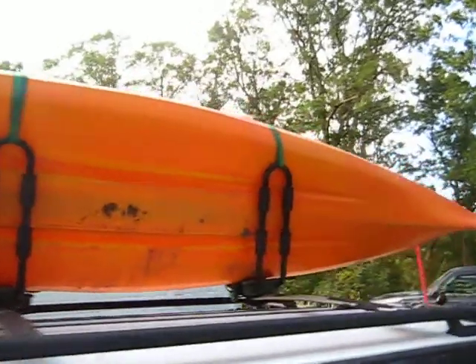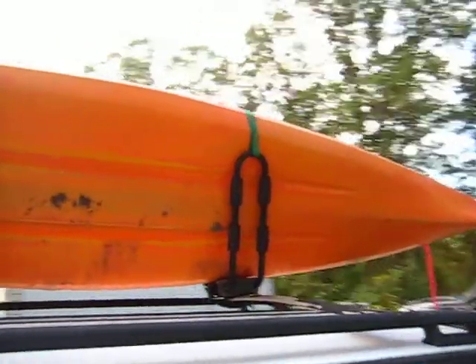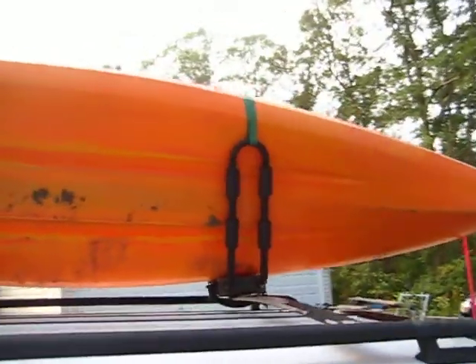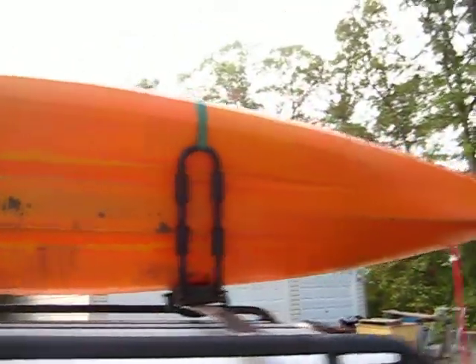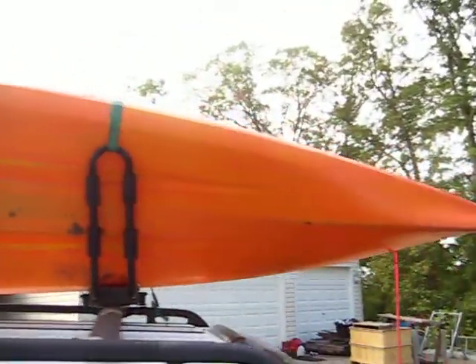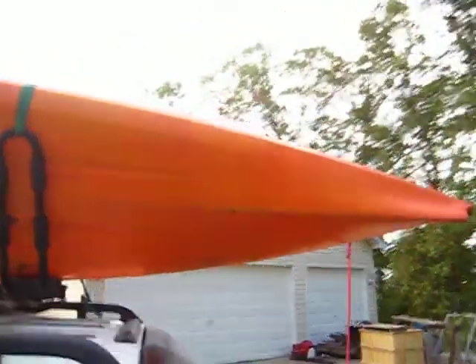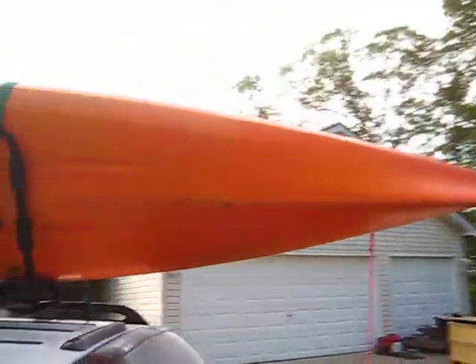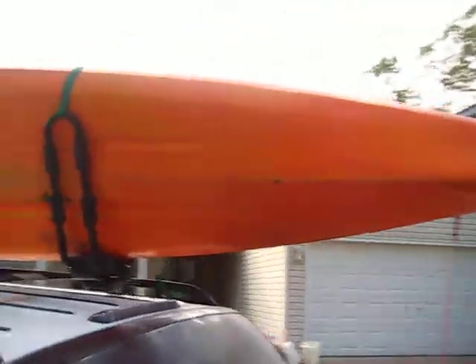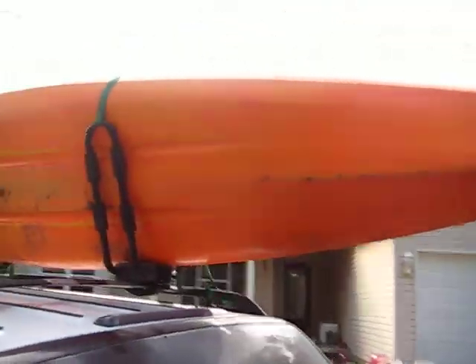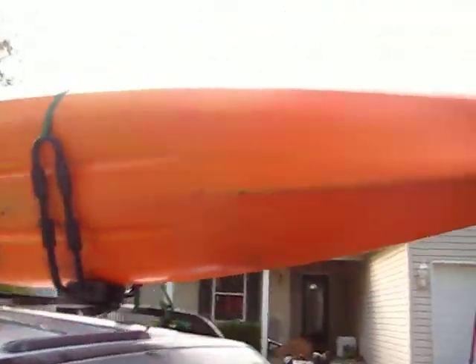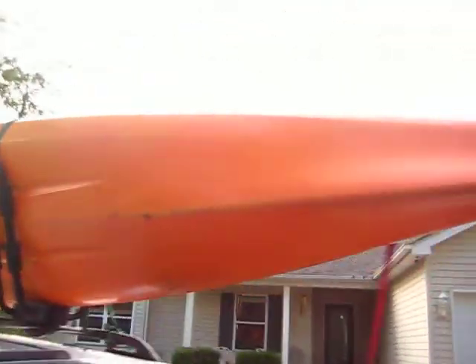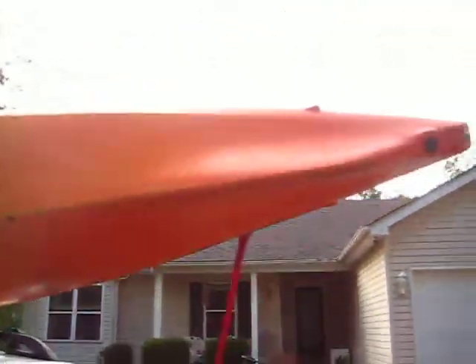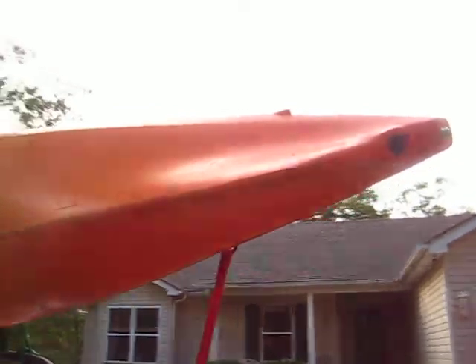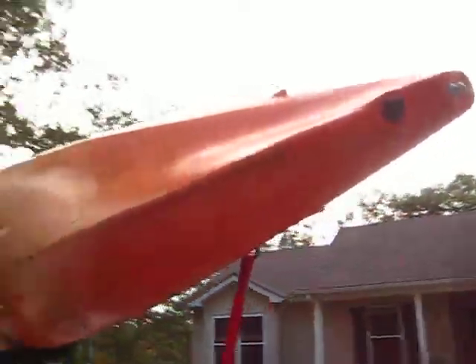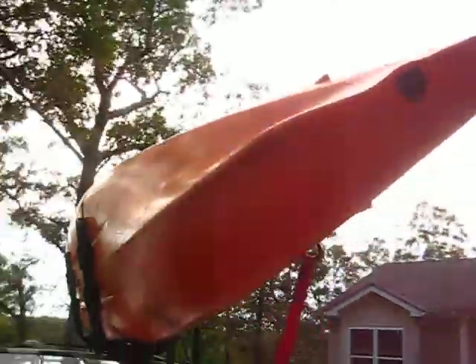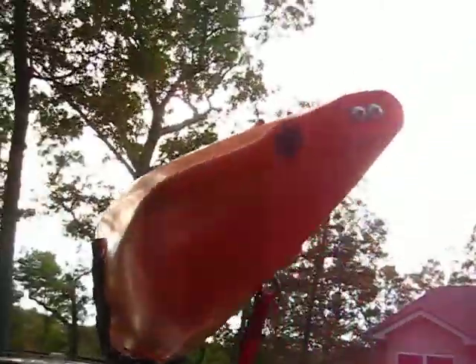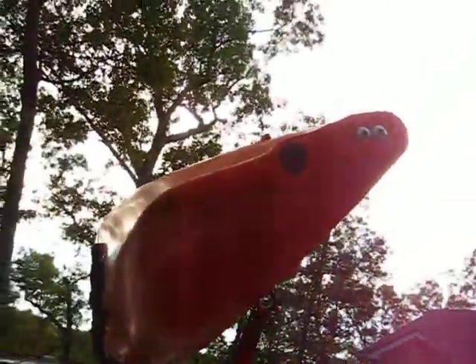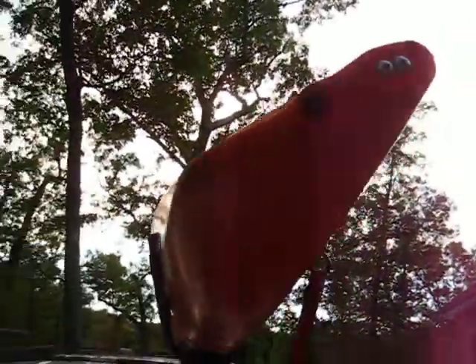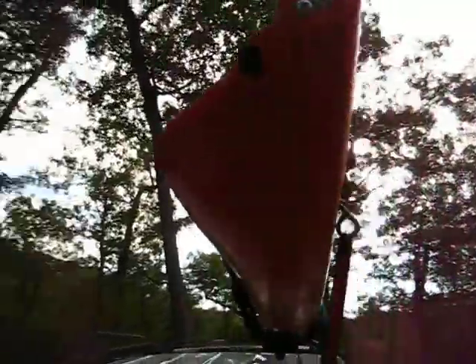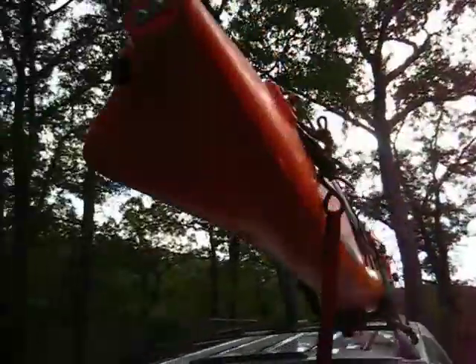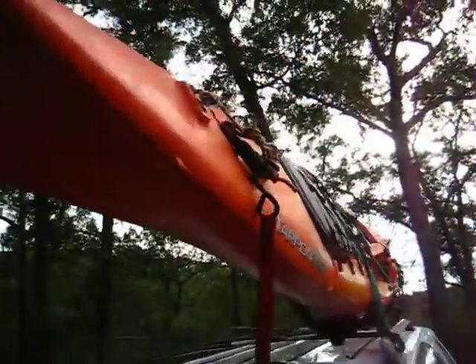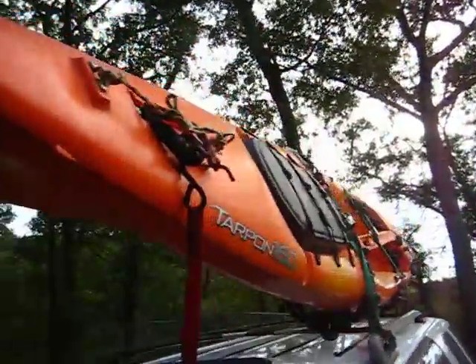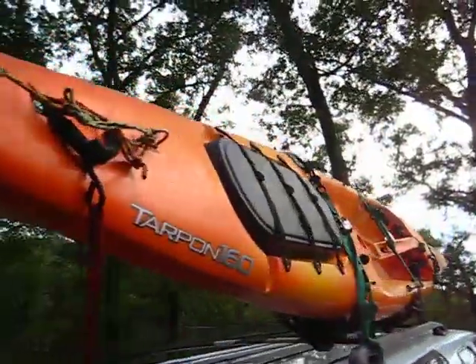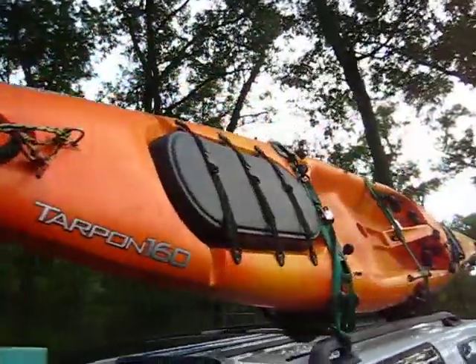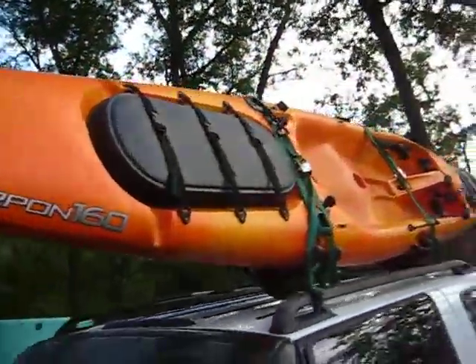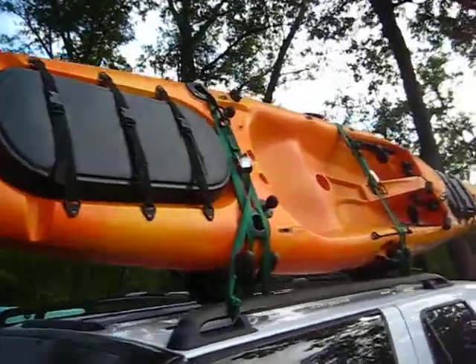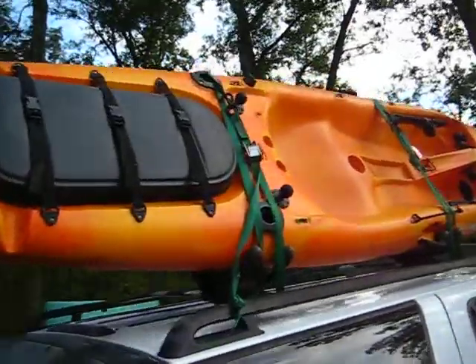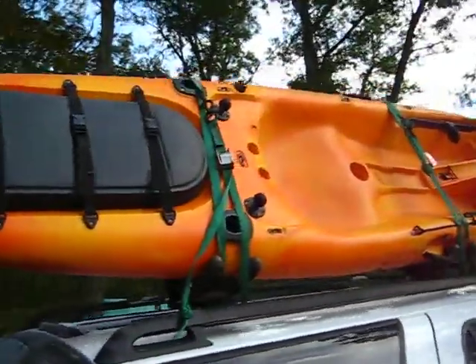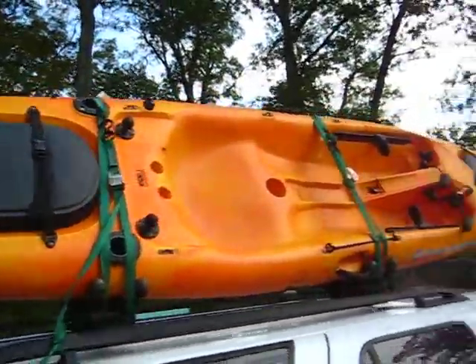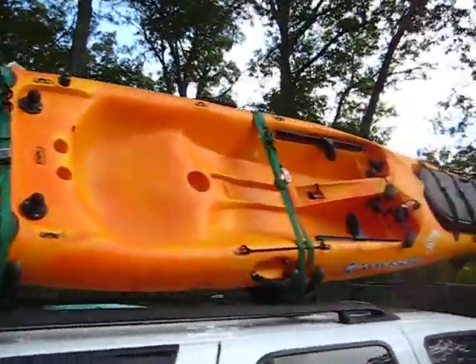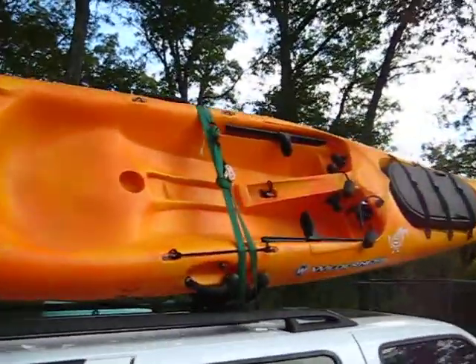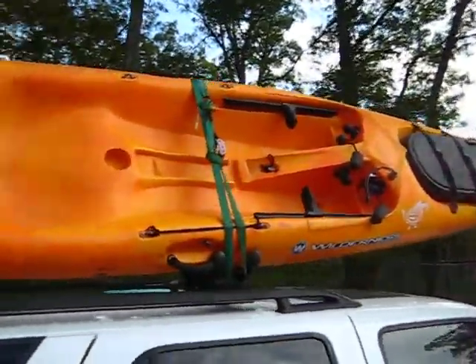It's an older model, little muddy from sitting outside, but the plastic's in pretty good shape. I paid $250 for this little booger.